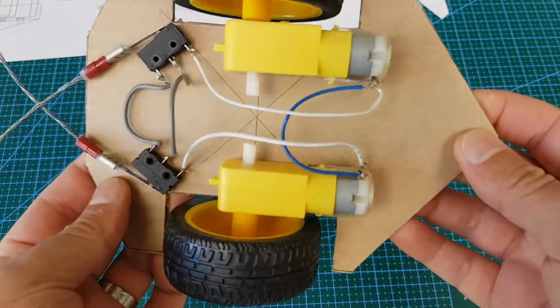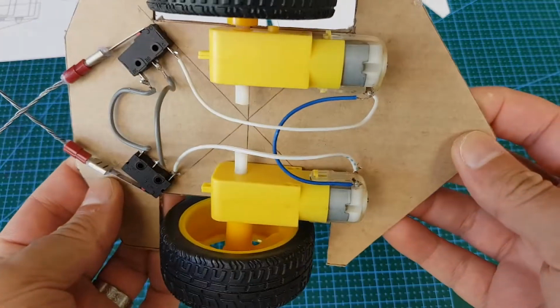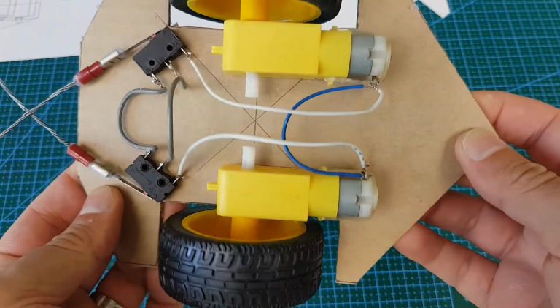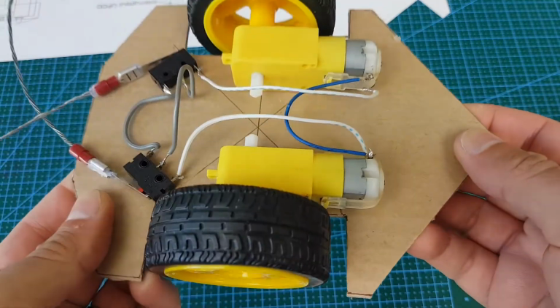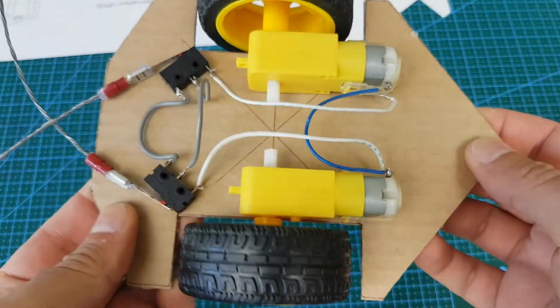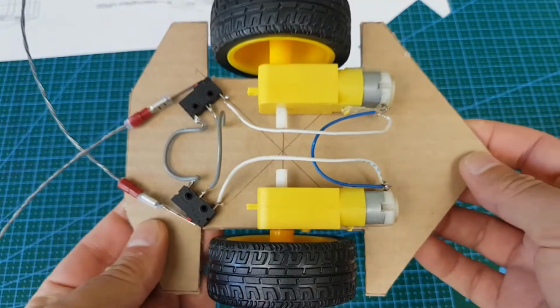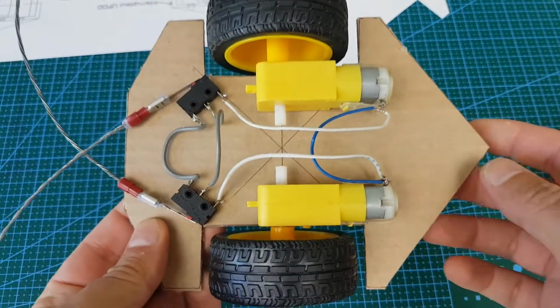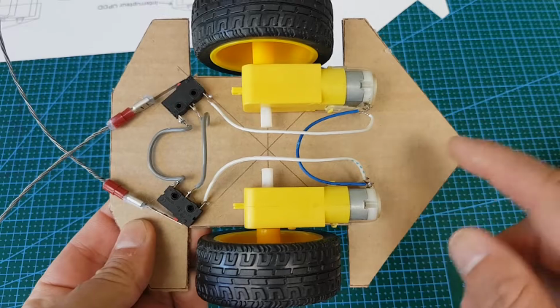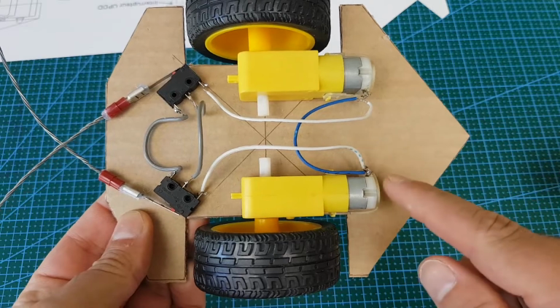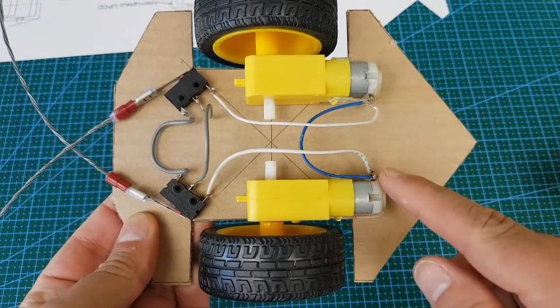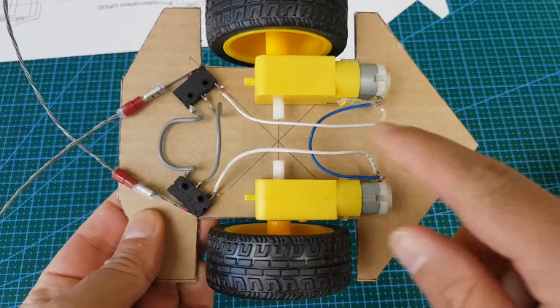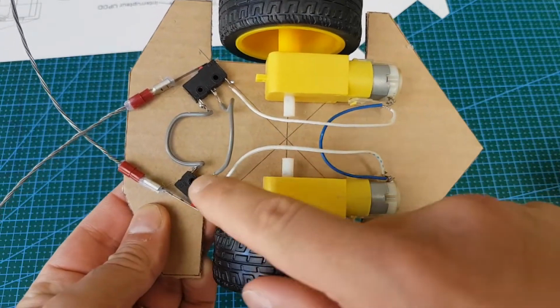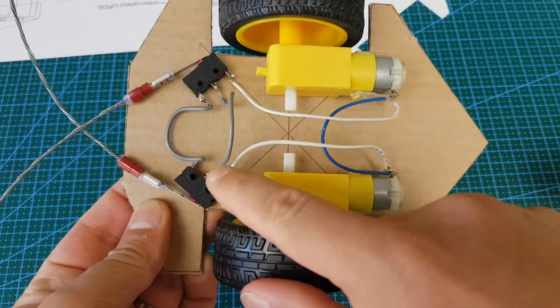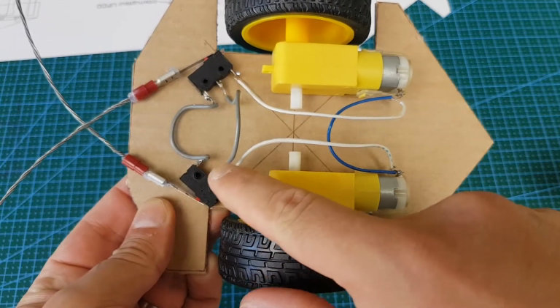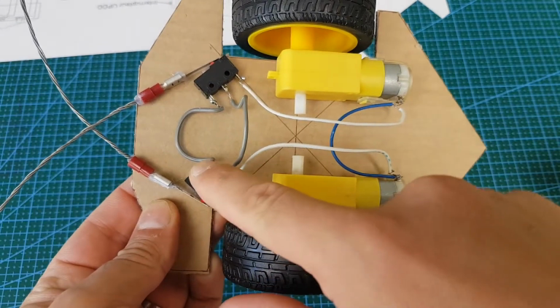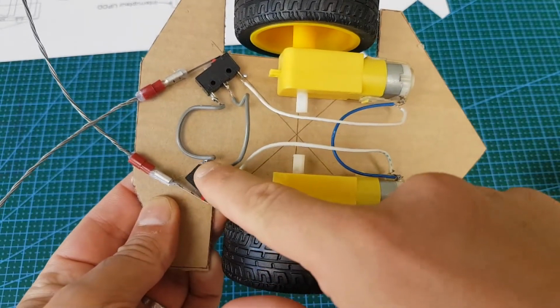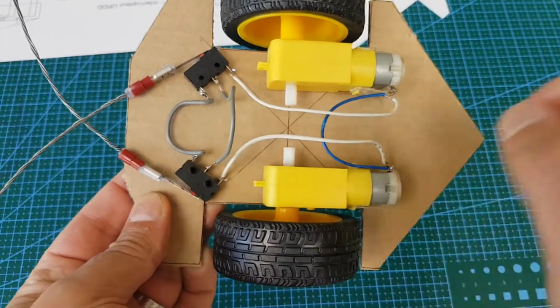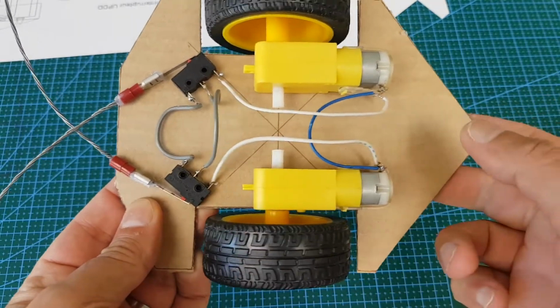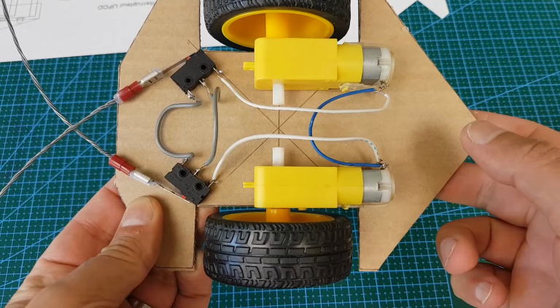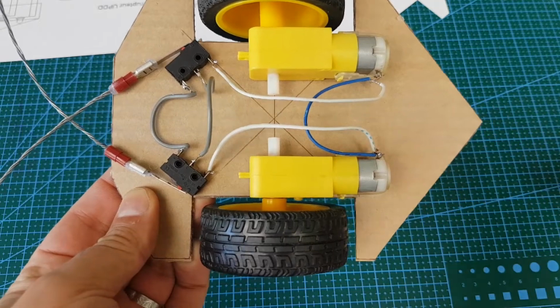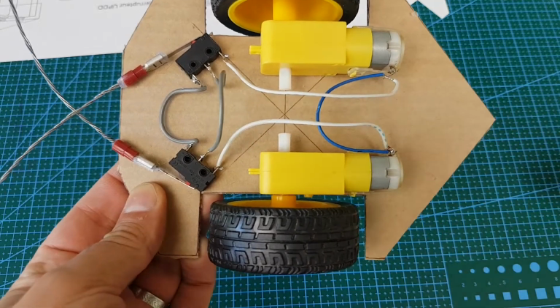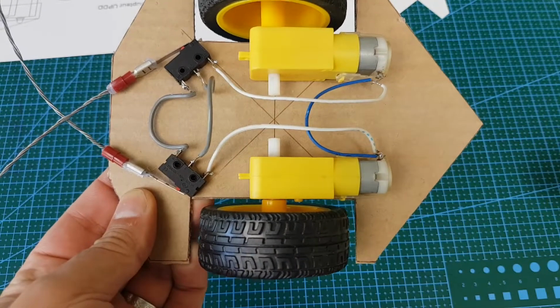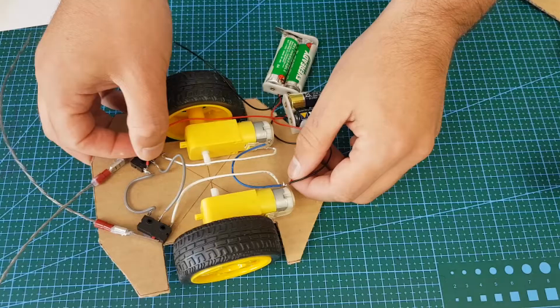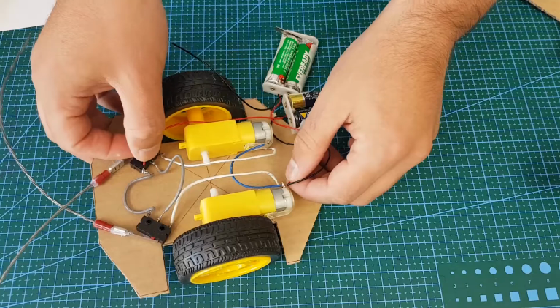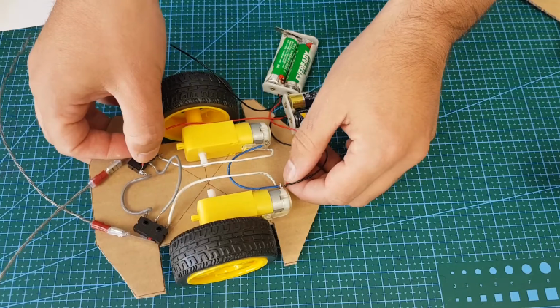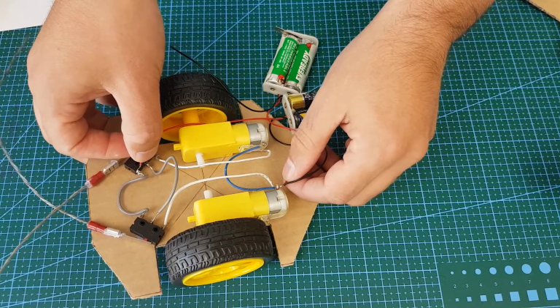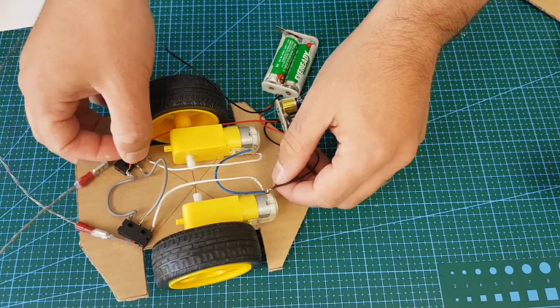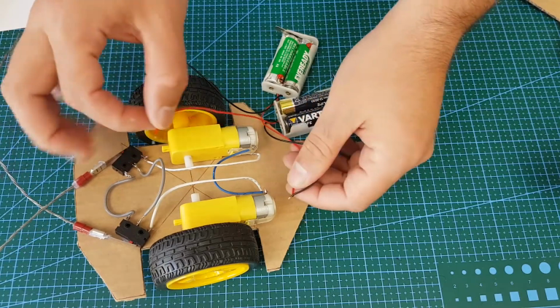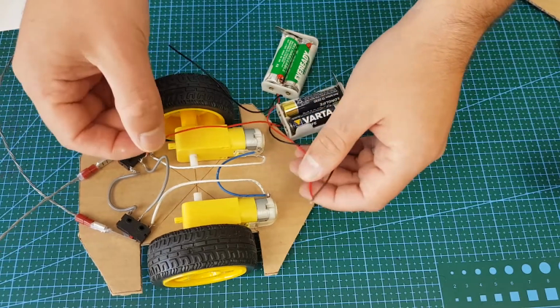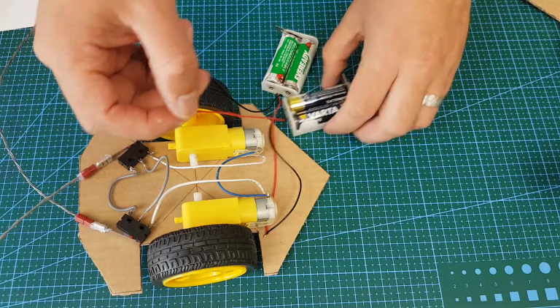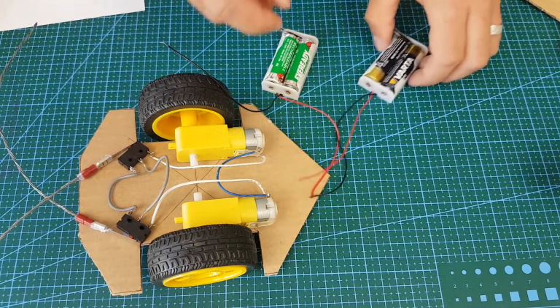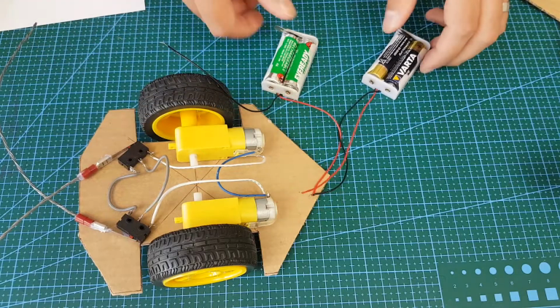I purposely made this video a little bit longer so you can see how I wired it. The battery packs are connected in series. It's always a good idea to test the validity of the circuit by ensuring that it moves forward when wired correctly — in this case it's moving forward.